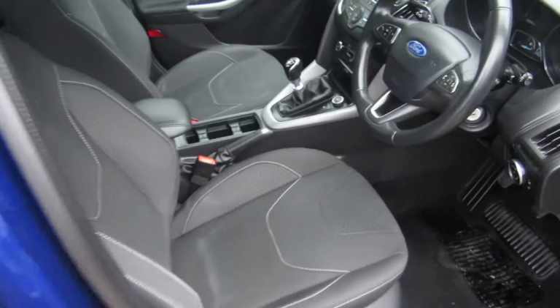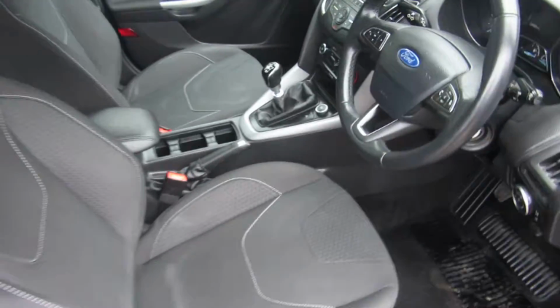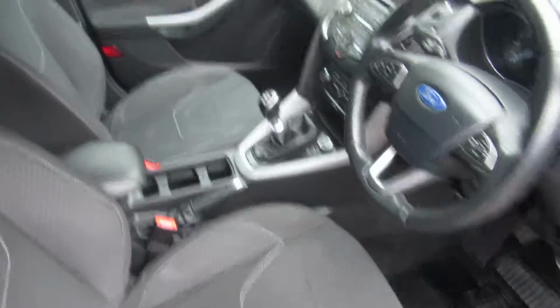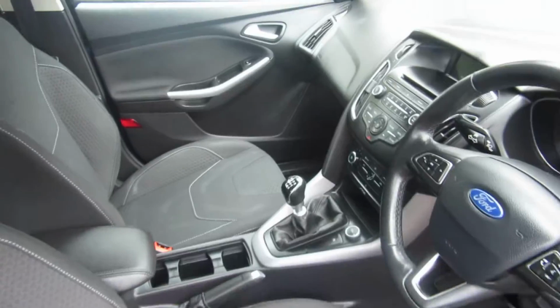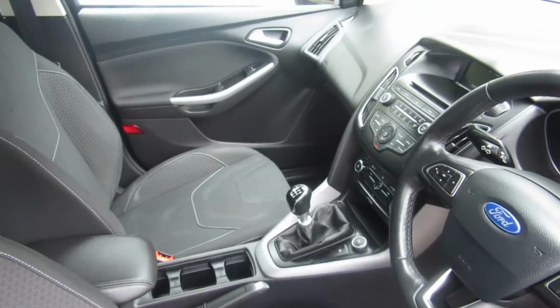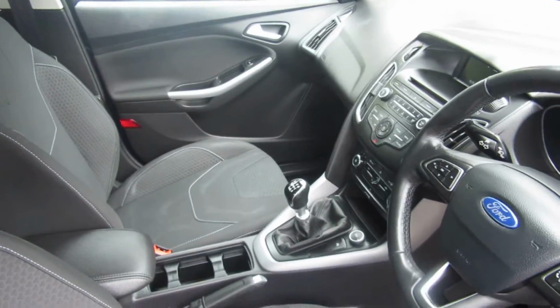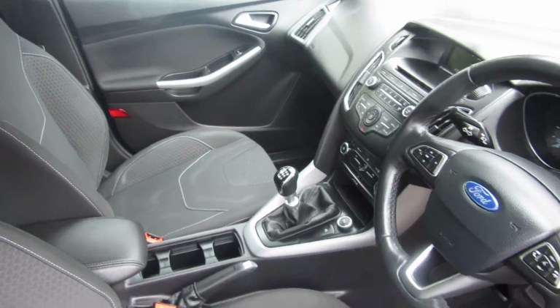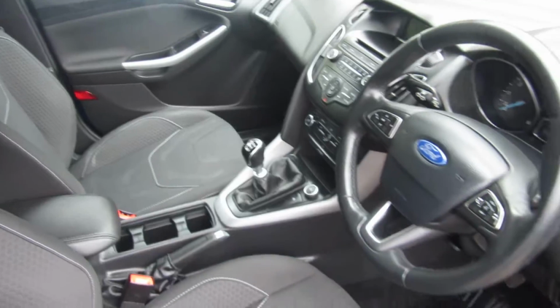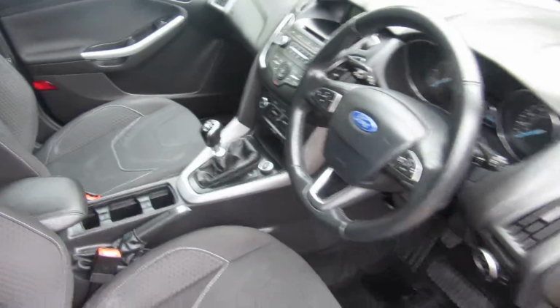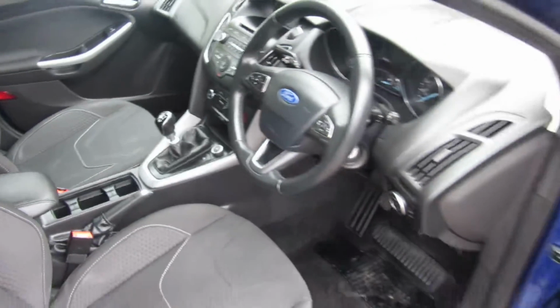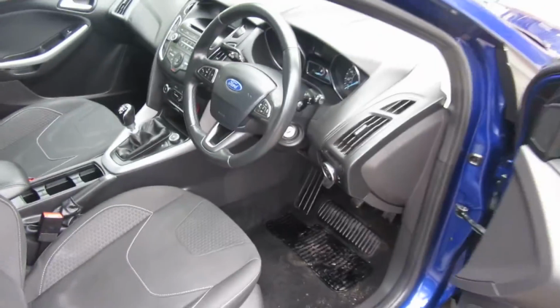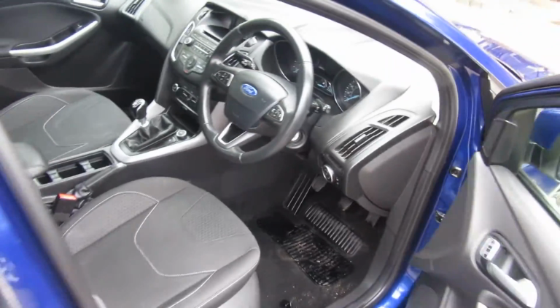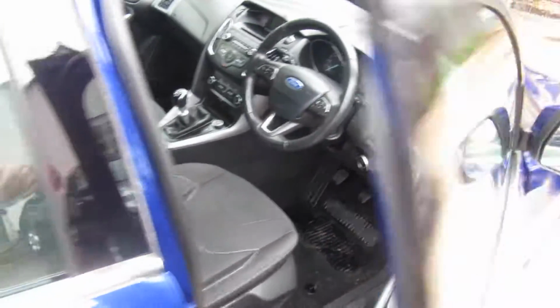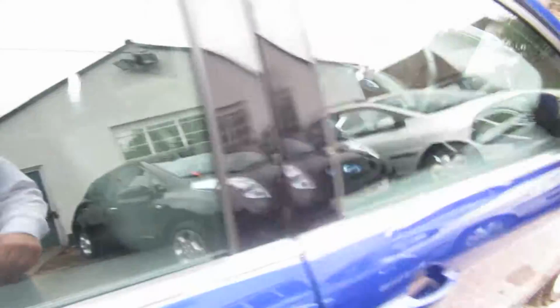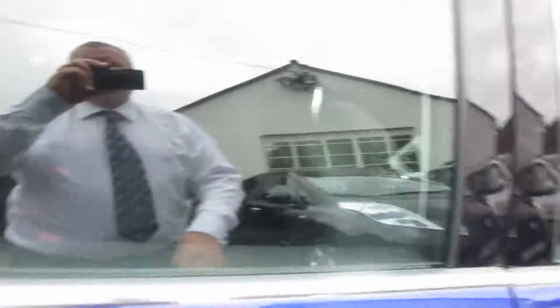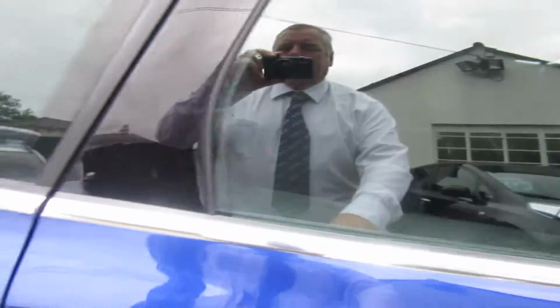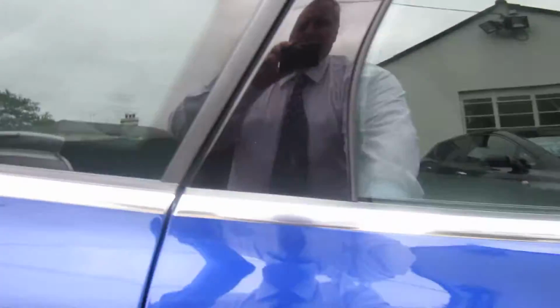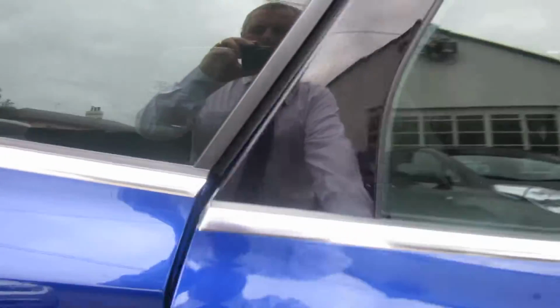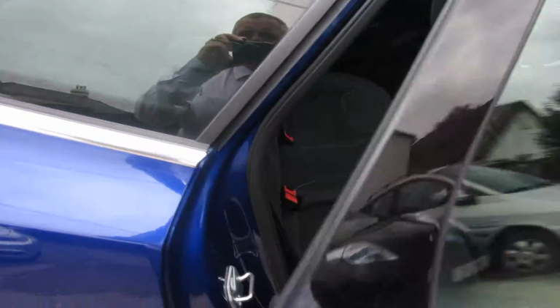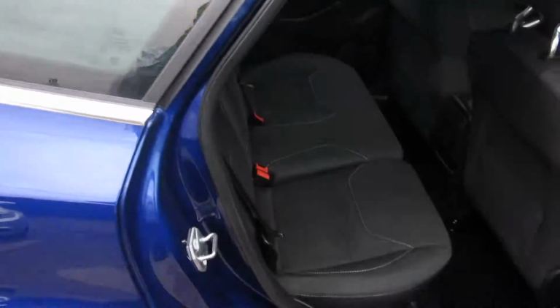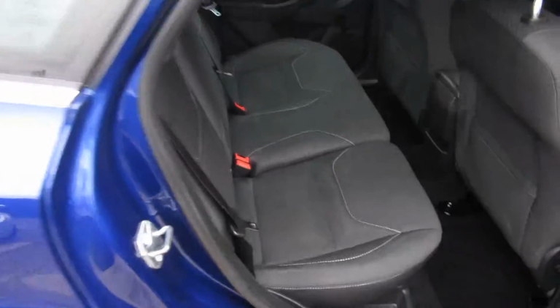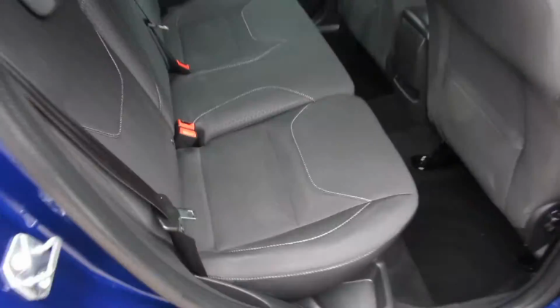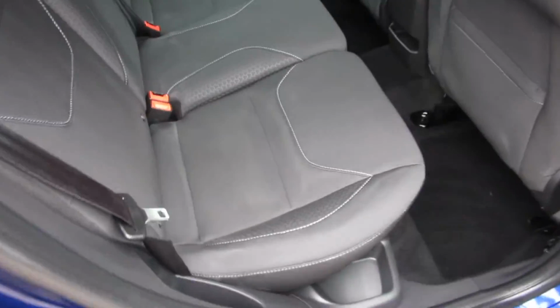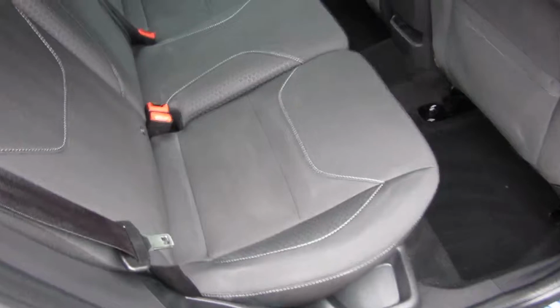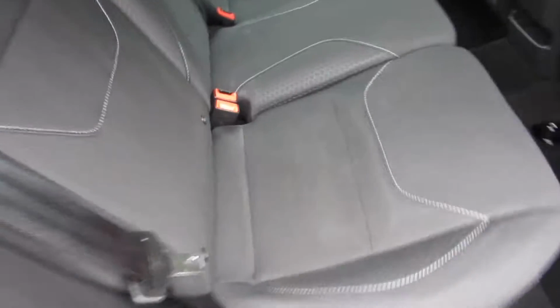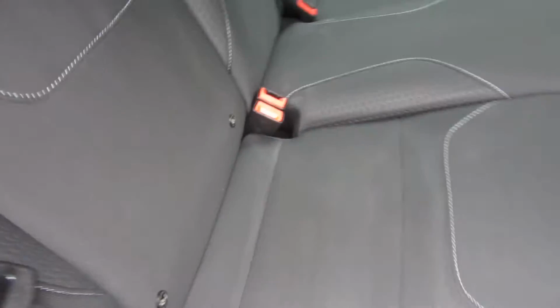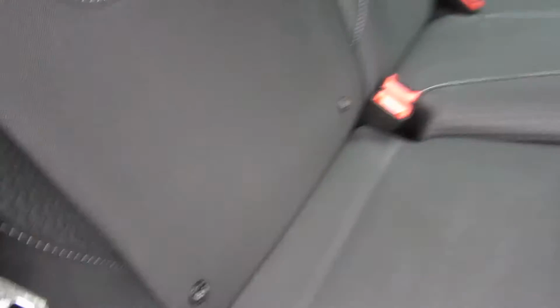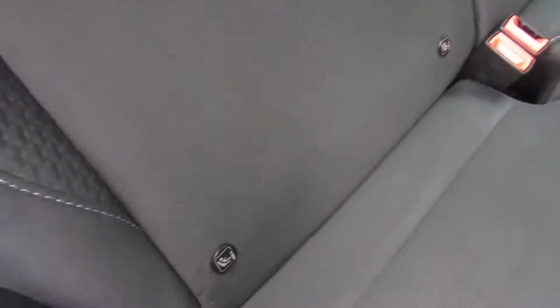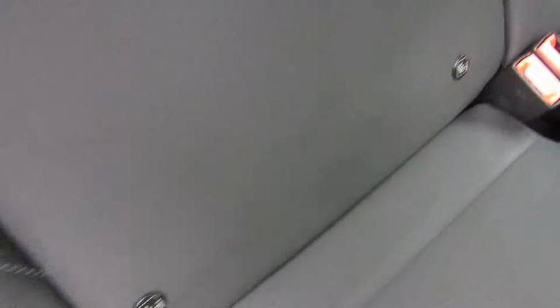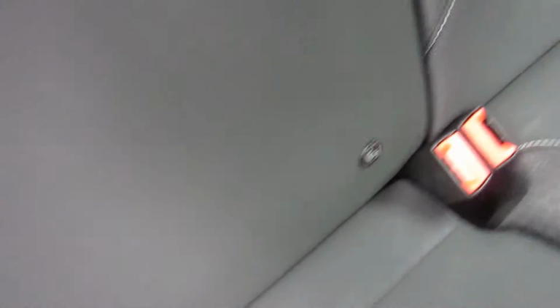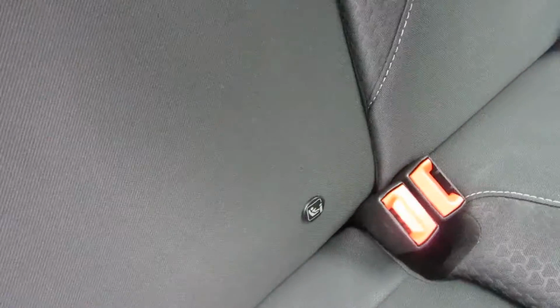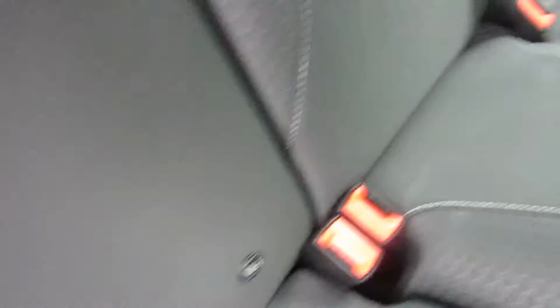It's a 1.6 diesel, 20 pounds a year road tax. It's got the Isofix on the outside, two seats.